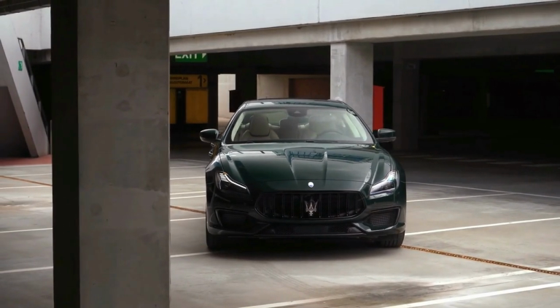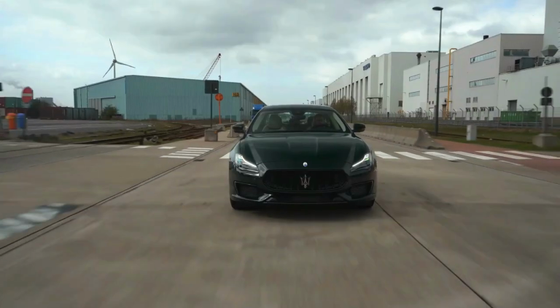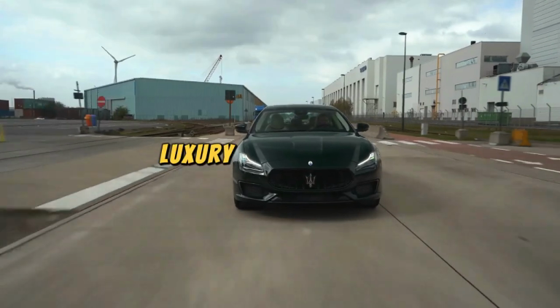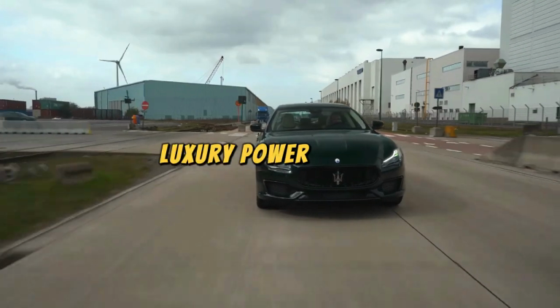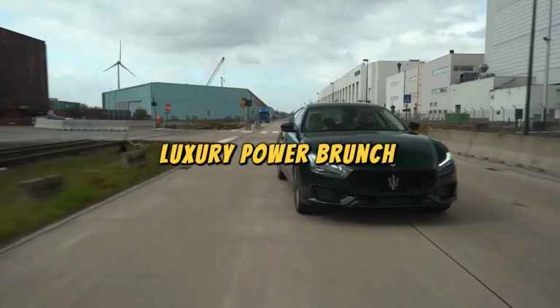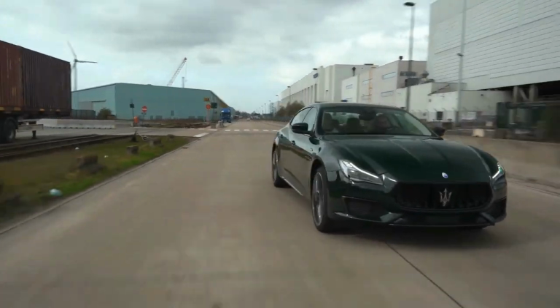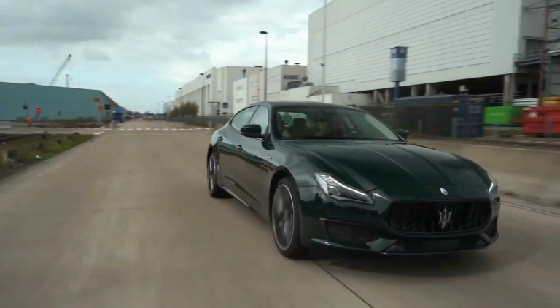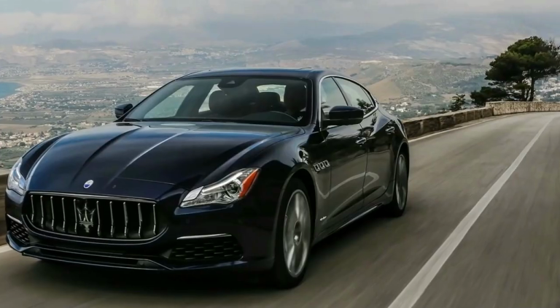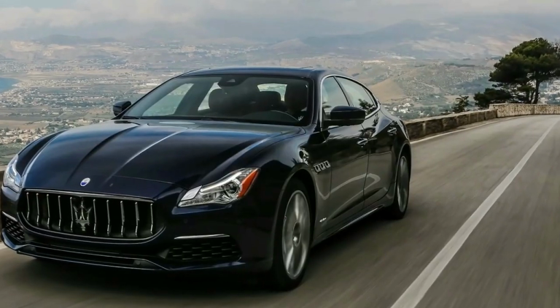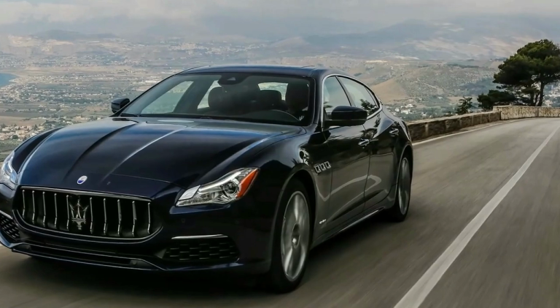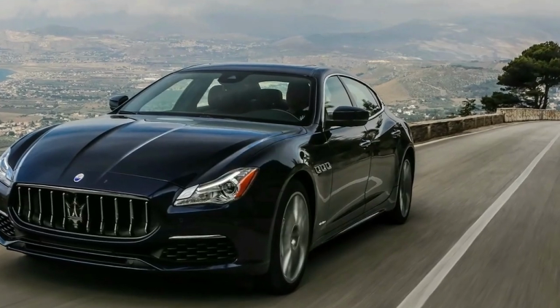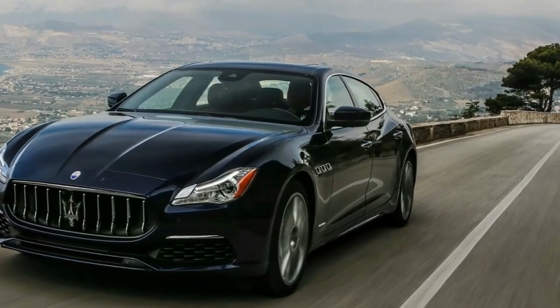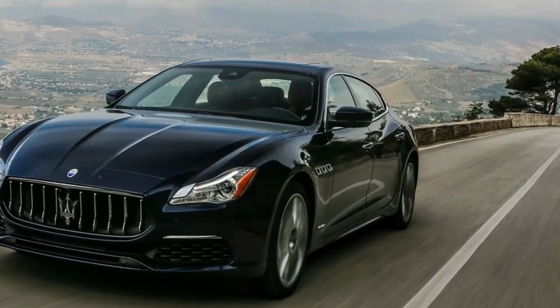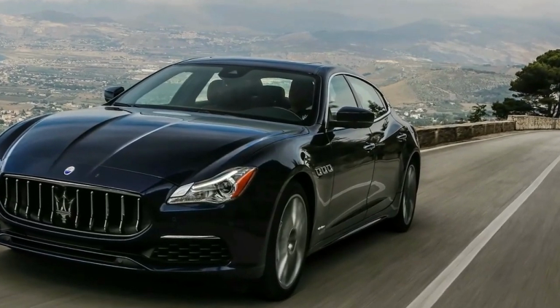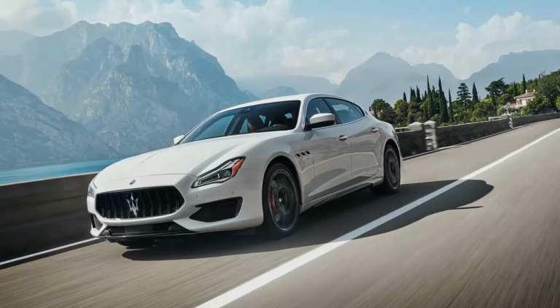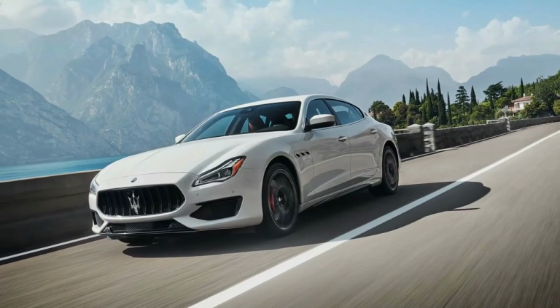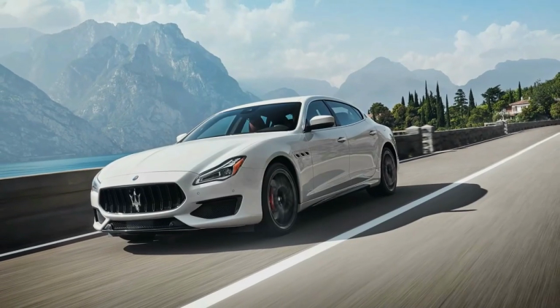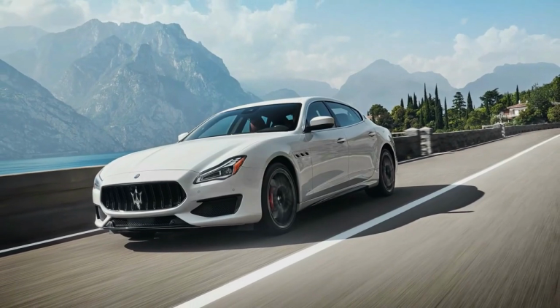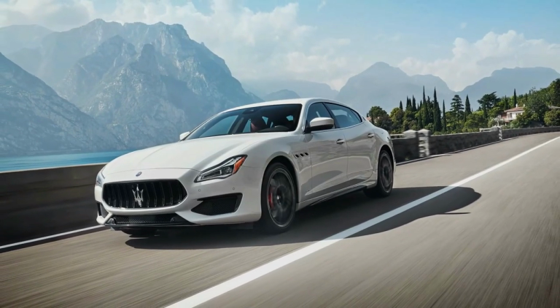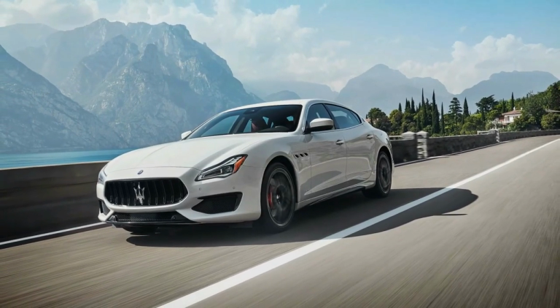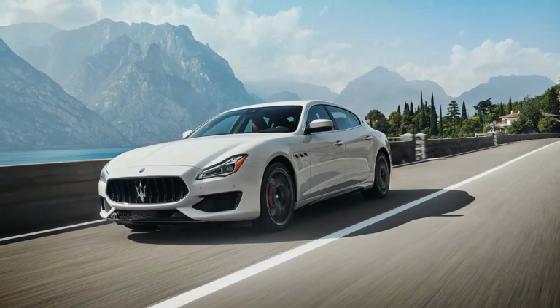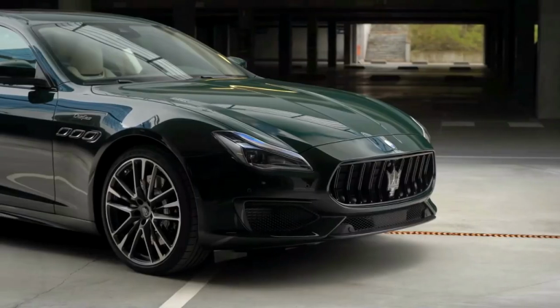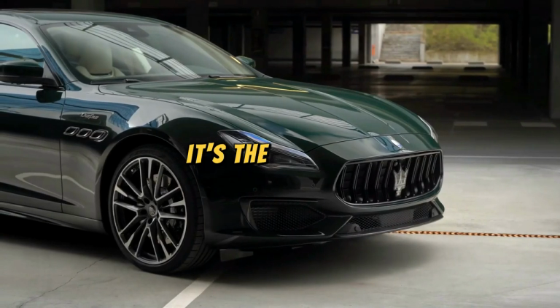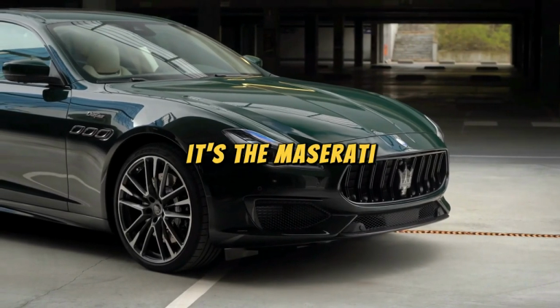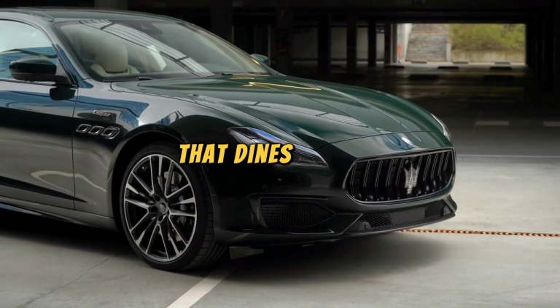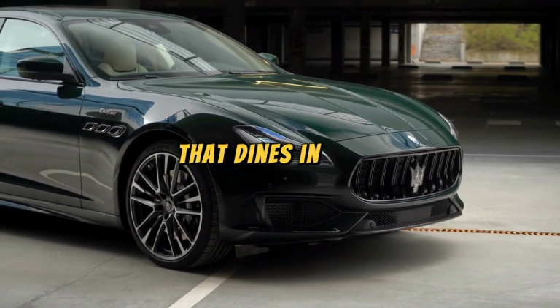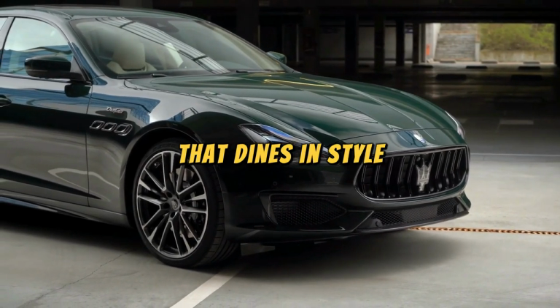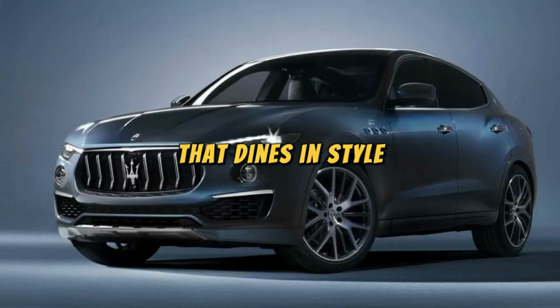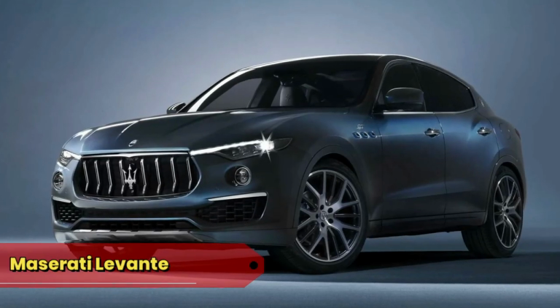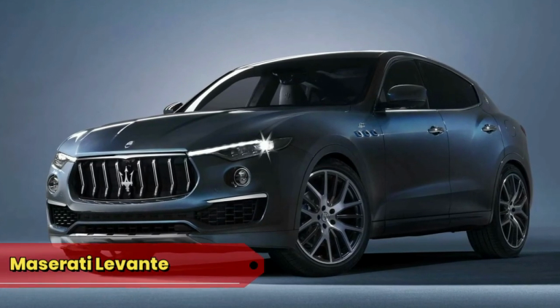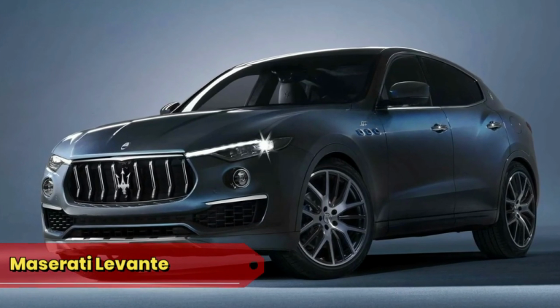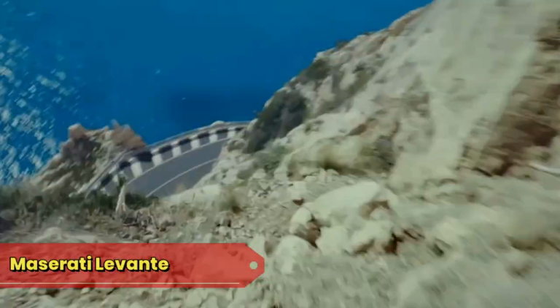Maserati Quattroporte: the Quattroporte is the luxury power brunch of the automotive world. It rolls up to the valet like it's ordering avocado toast and champagne, with the elegance to make other cars jealous. It's the Maserati that dines in style.